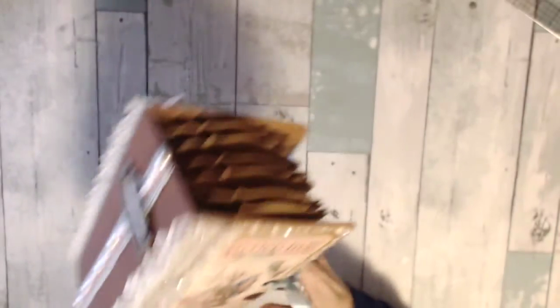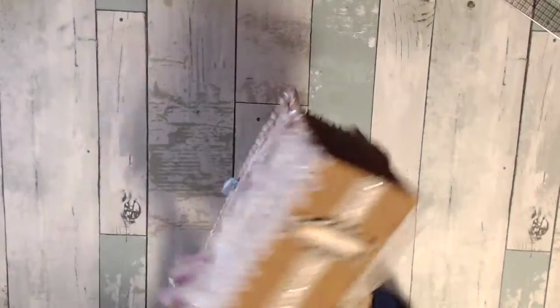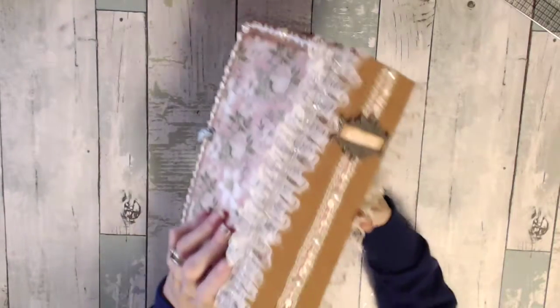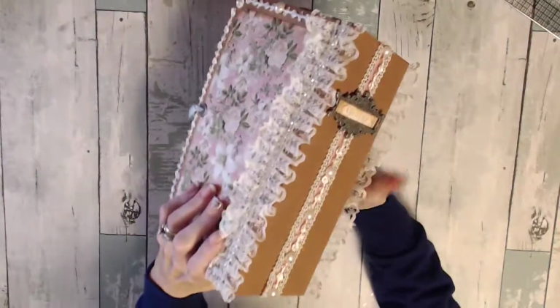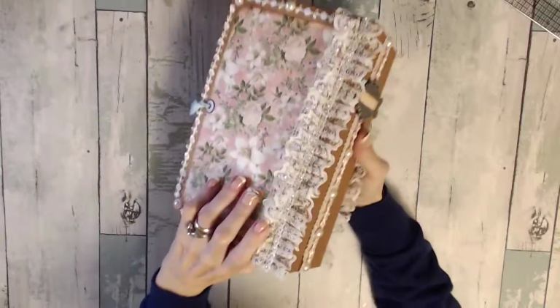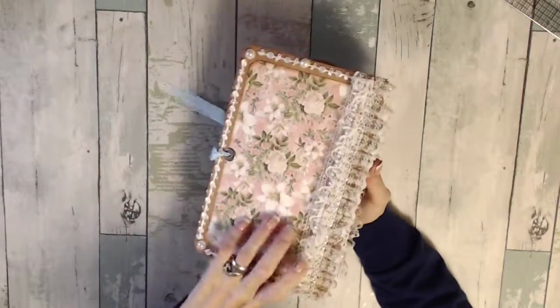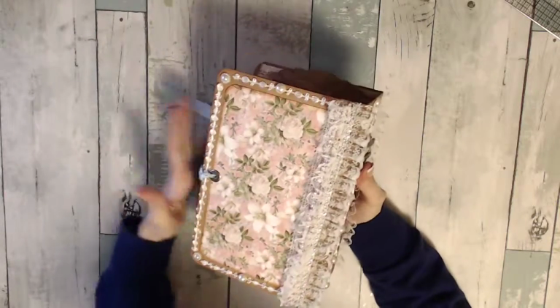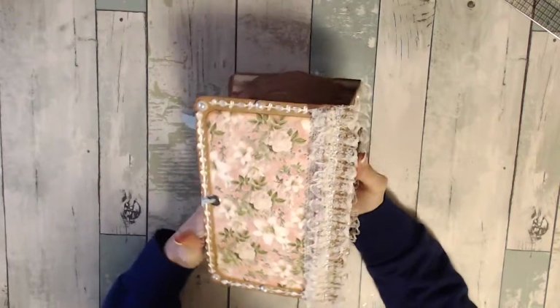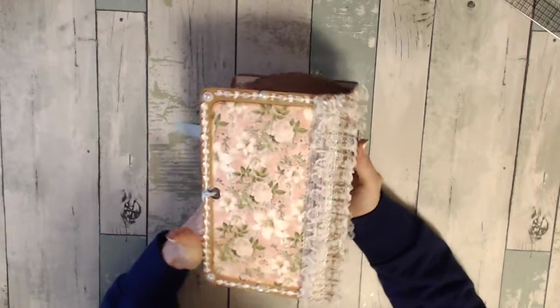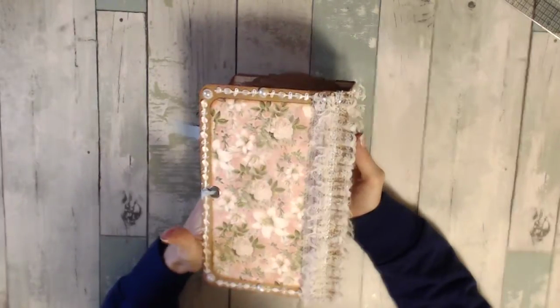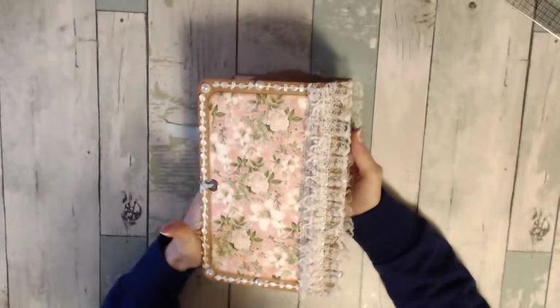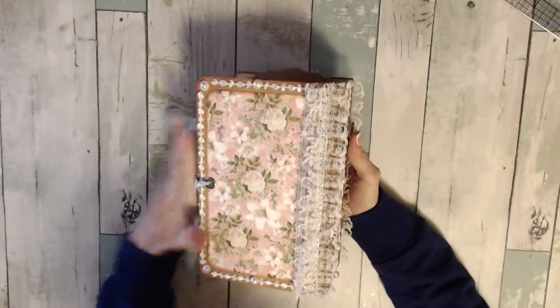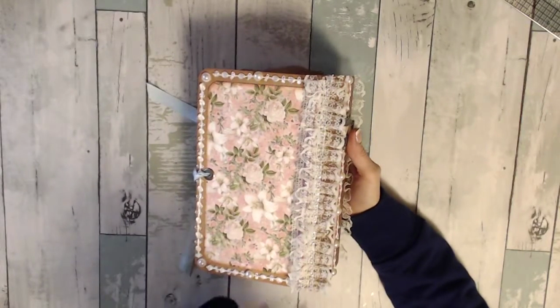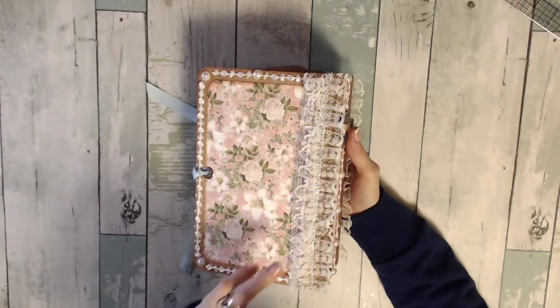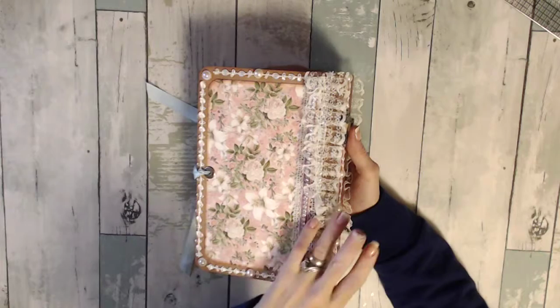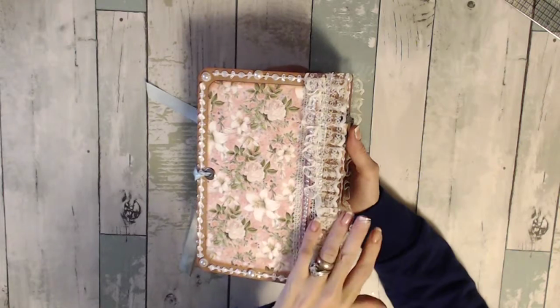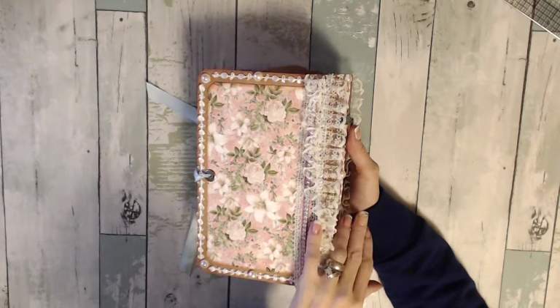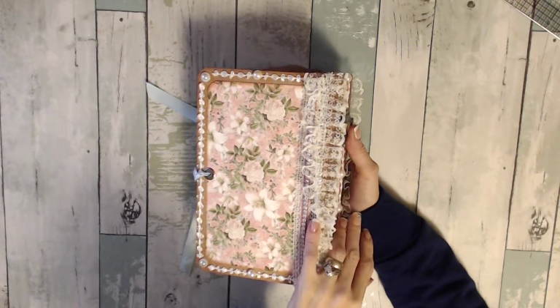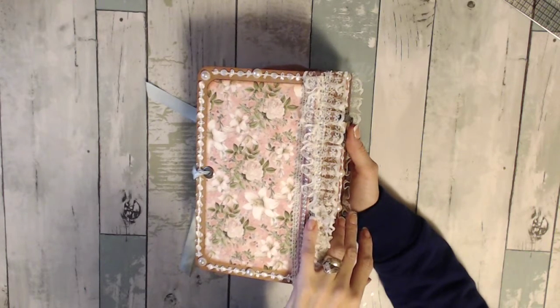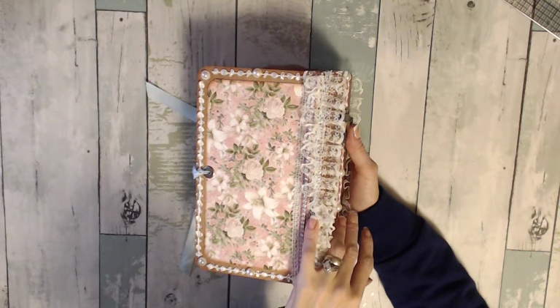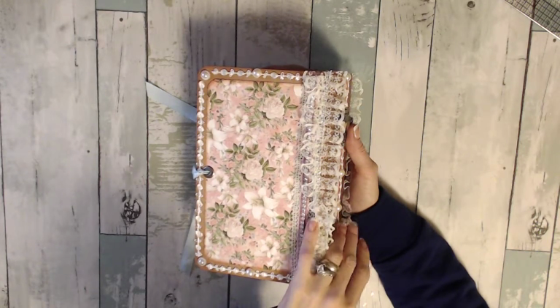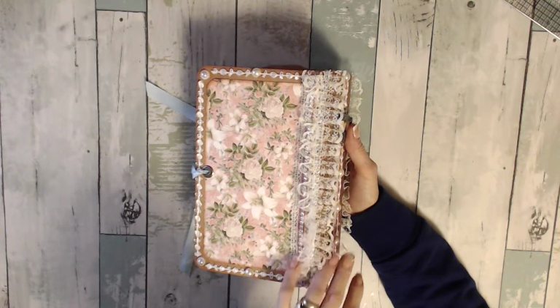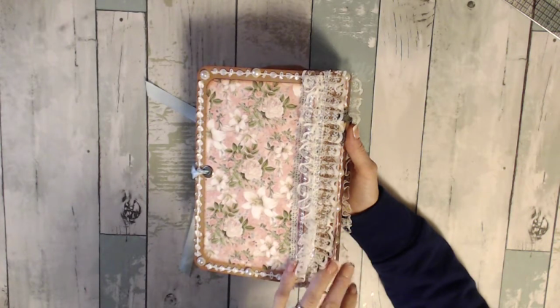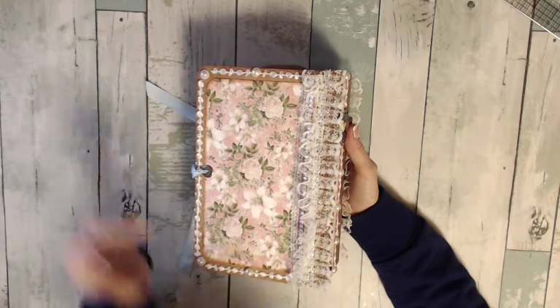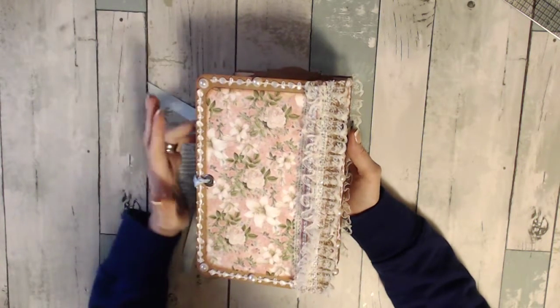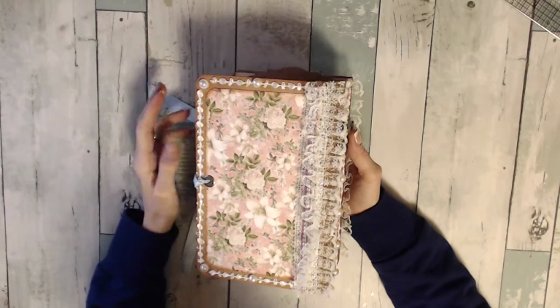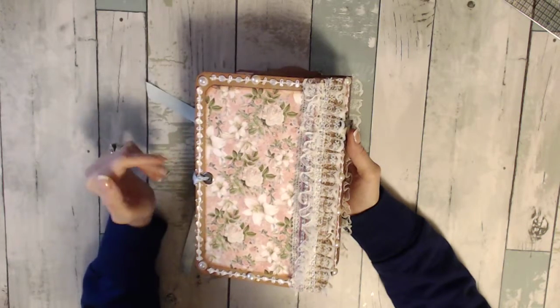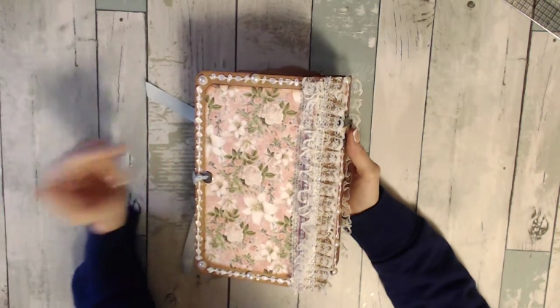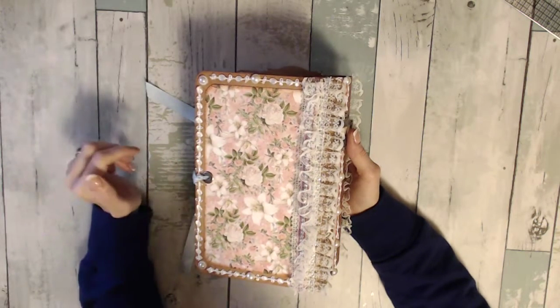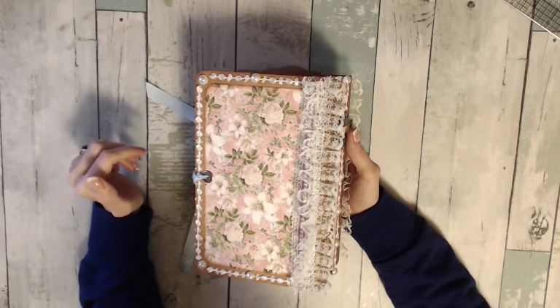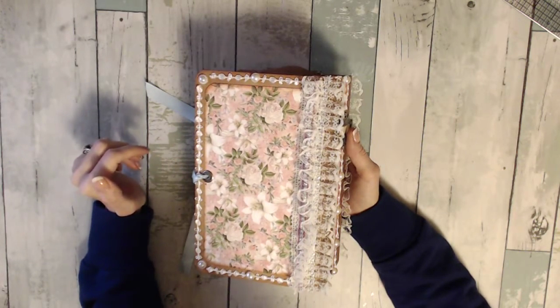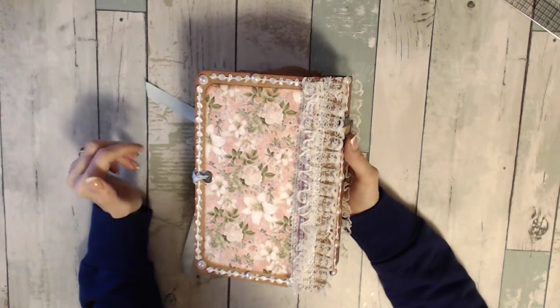On the spine there's more of that lace trim with the velvet in the middle, and more of that trim, and some flat back pearls. On the back I have more of that trim with the bling, and the velvet lace trim with more bling, and more of the trim and the flat back pearls.